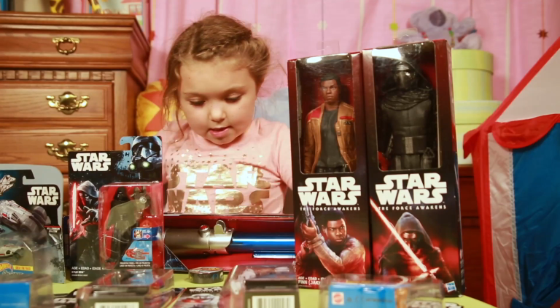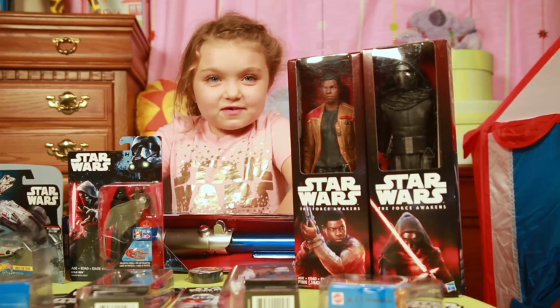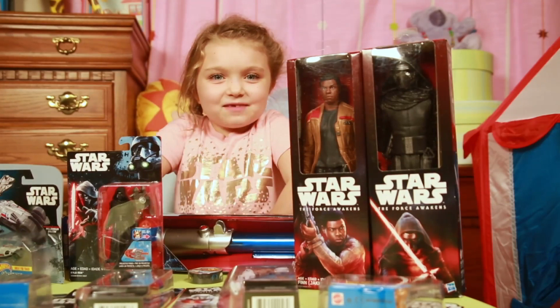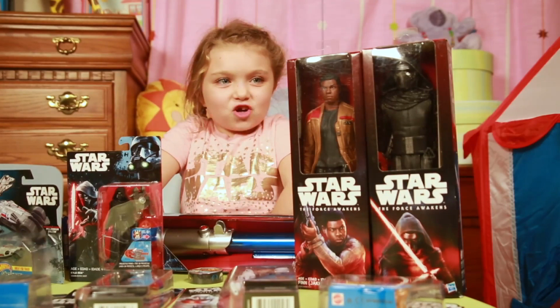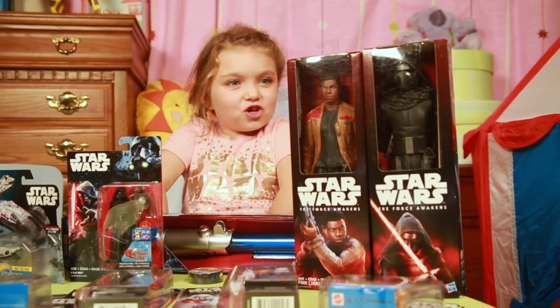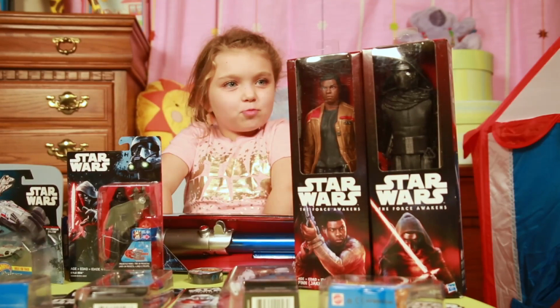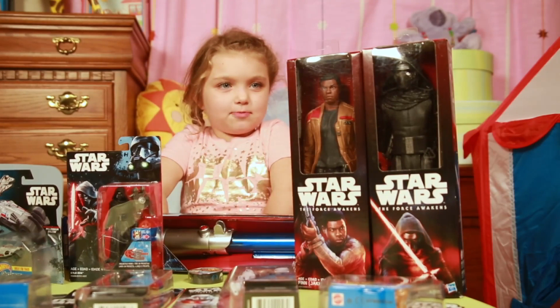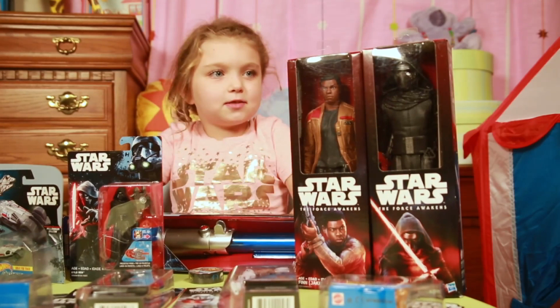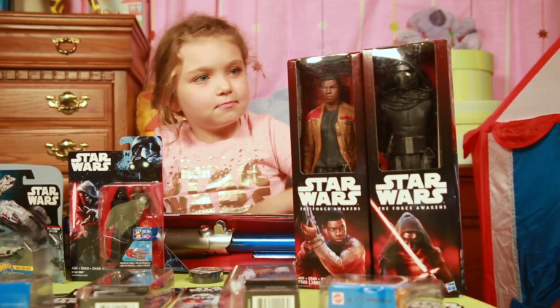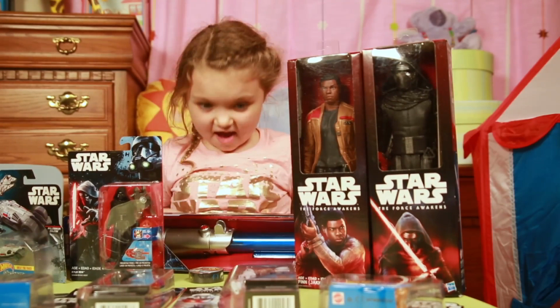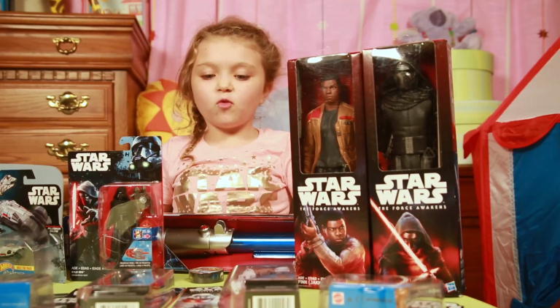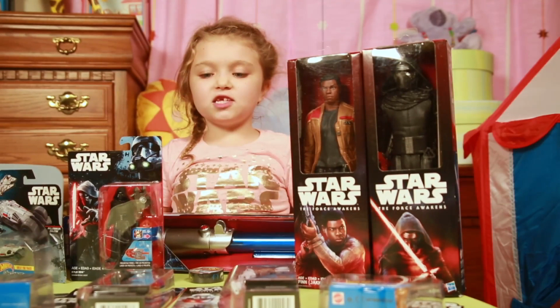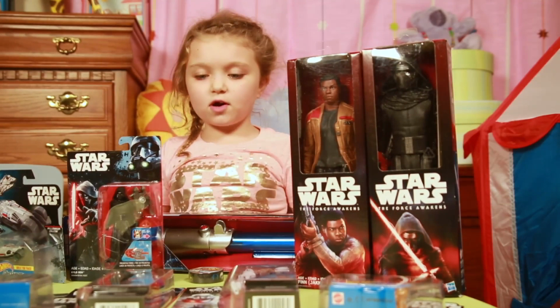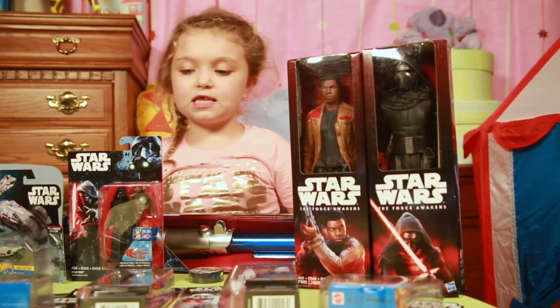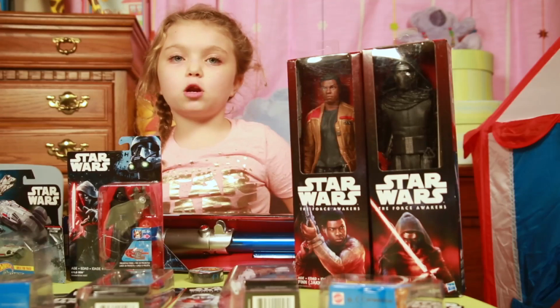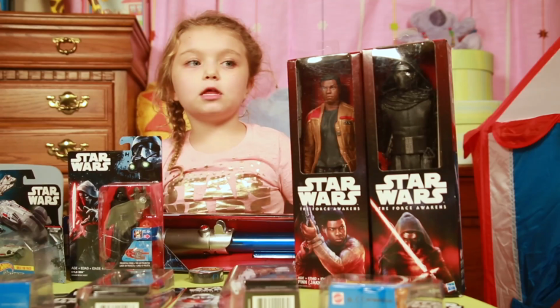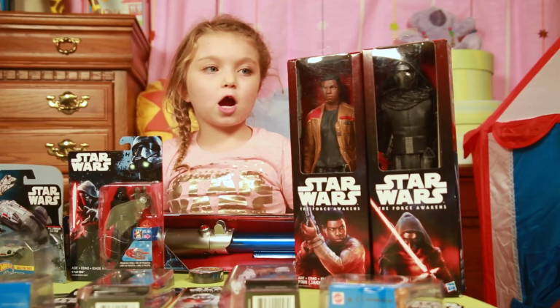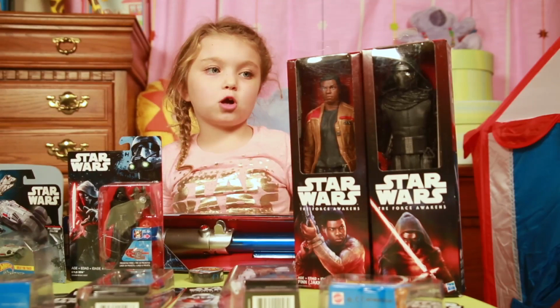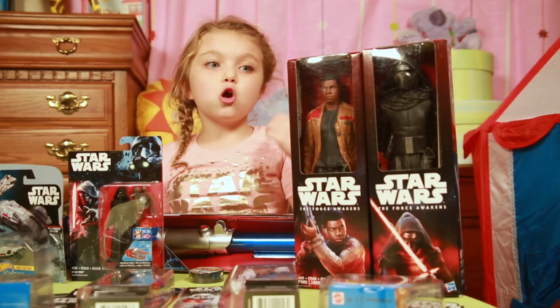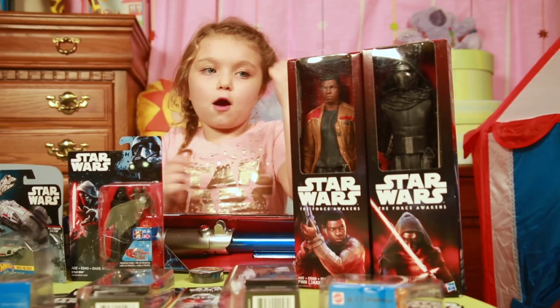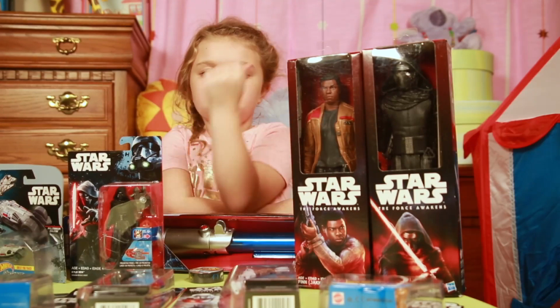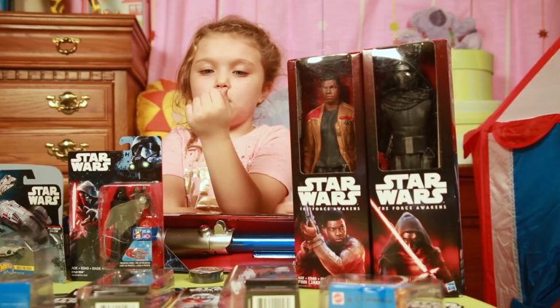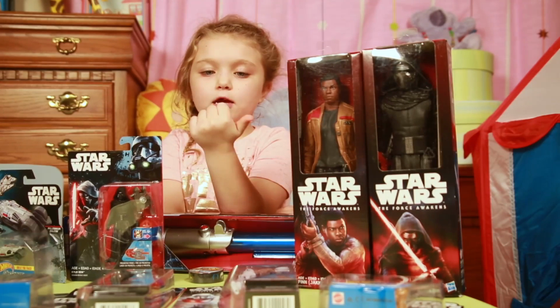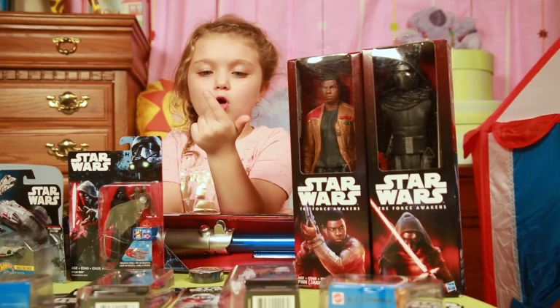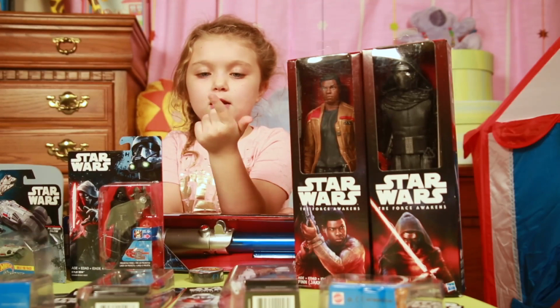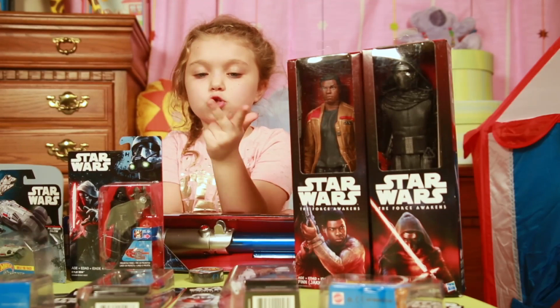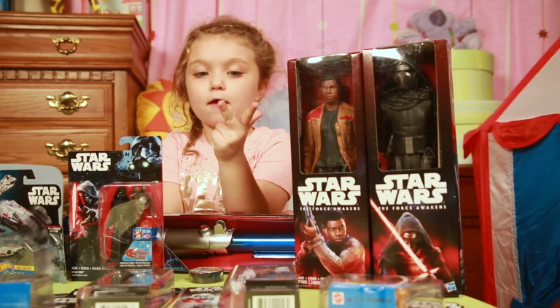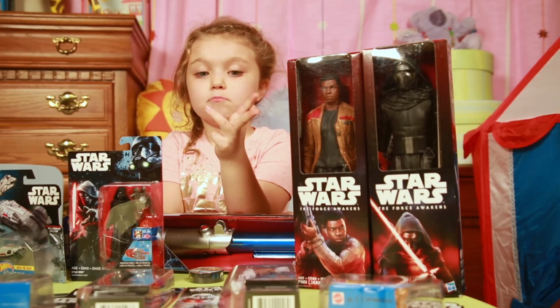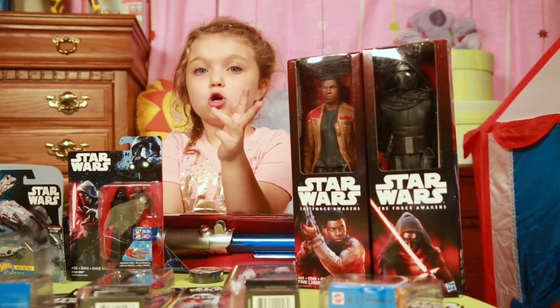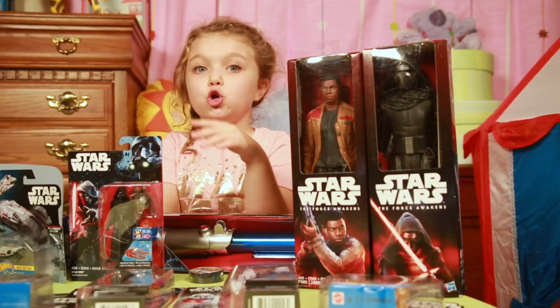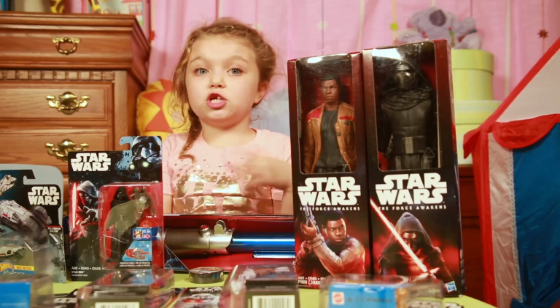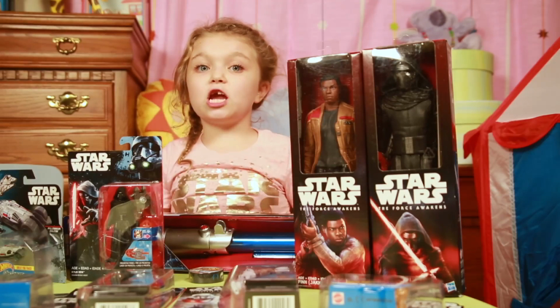So yeah, they're all going to go in the prize box. If you want these toys that are going to be in the prize box, you have to like, comment, and subscribe and share.